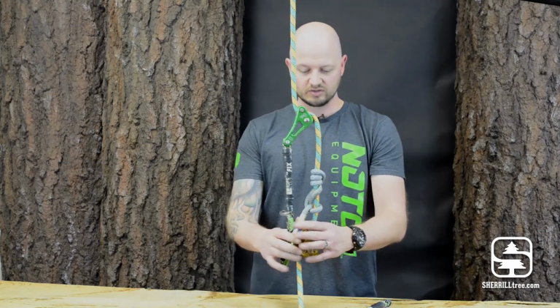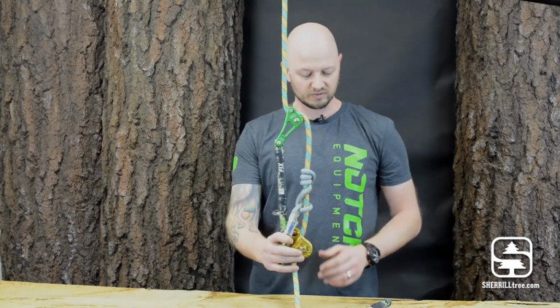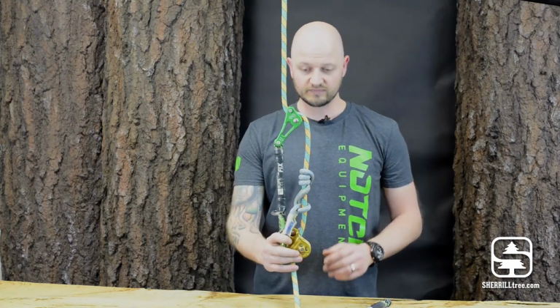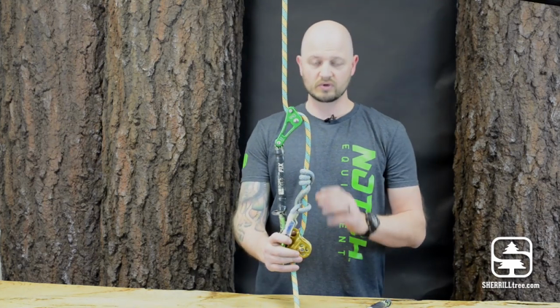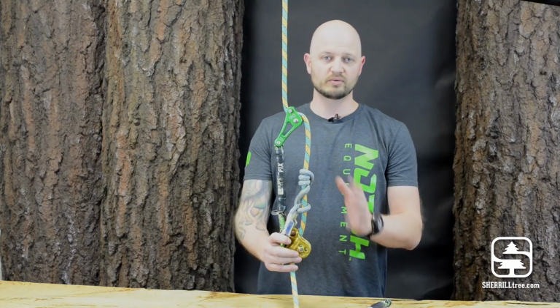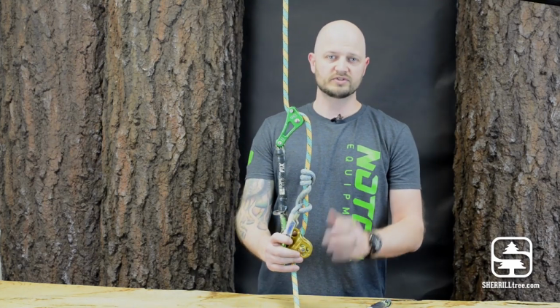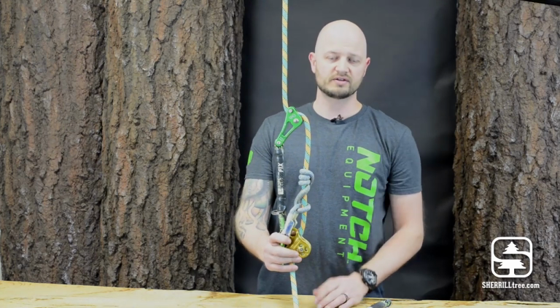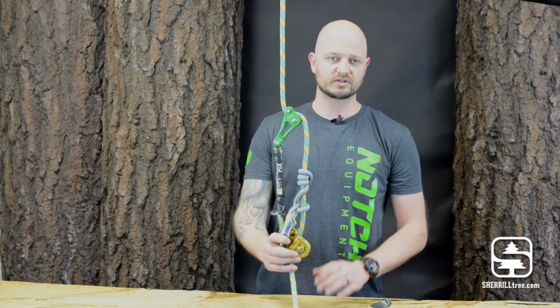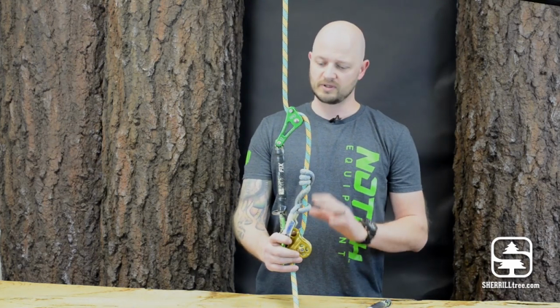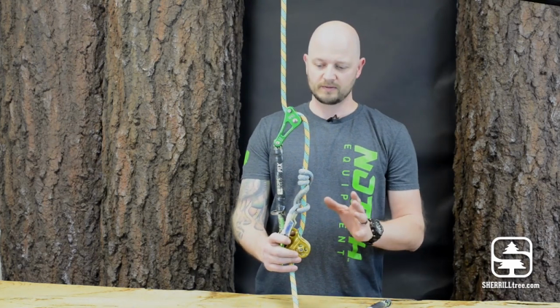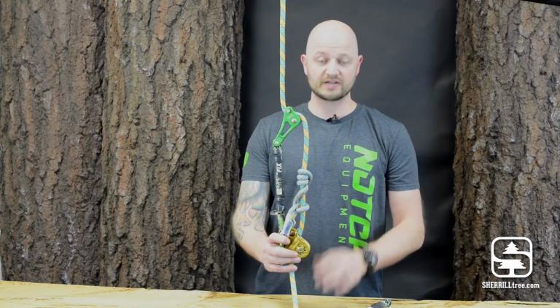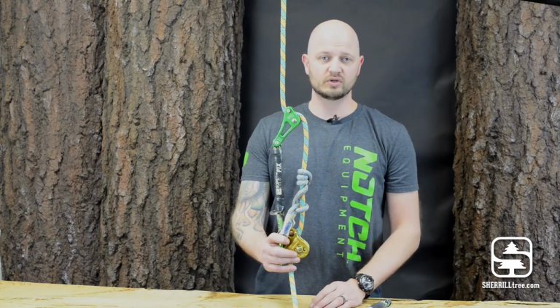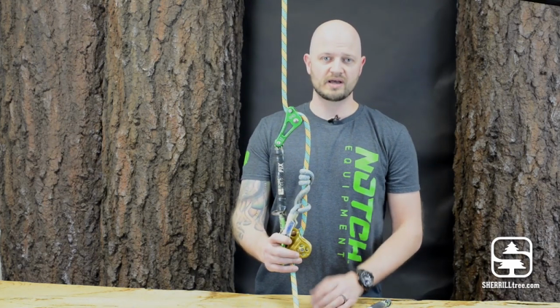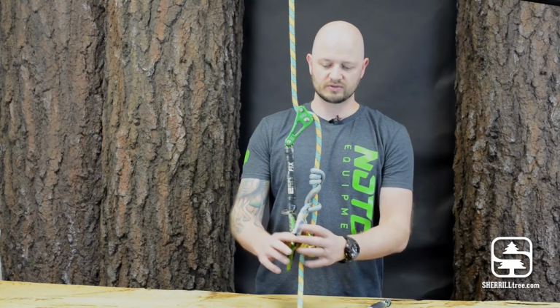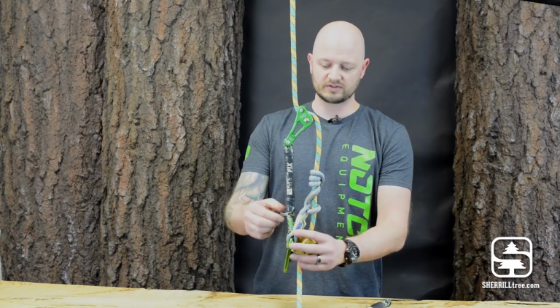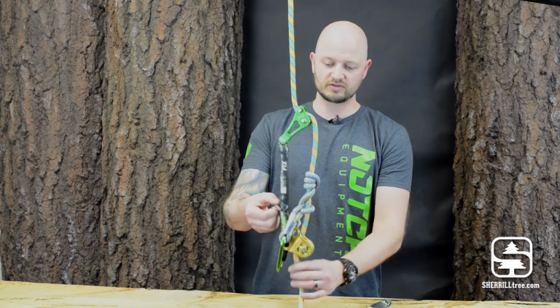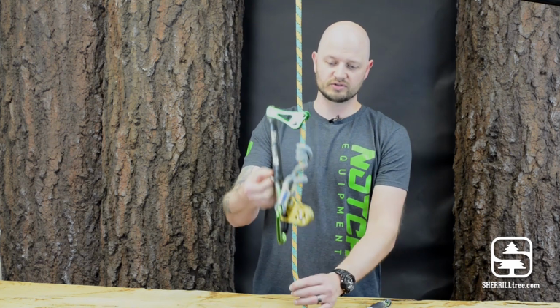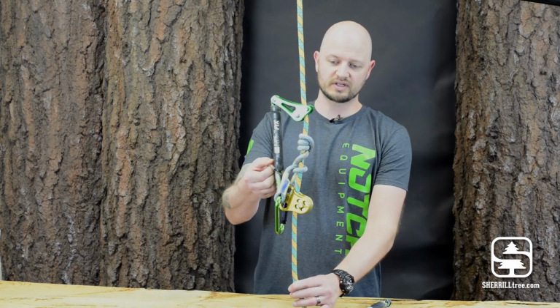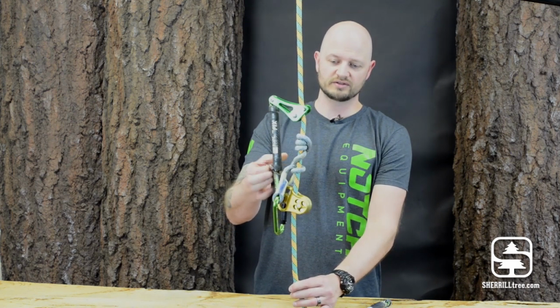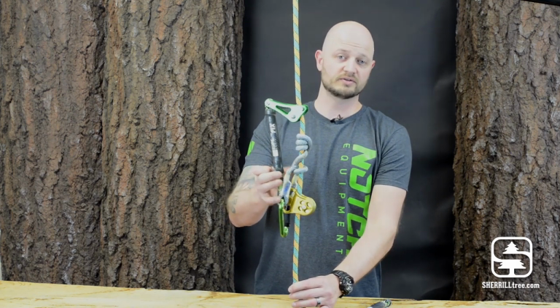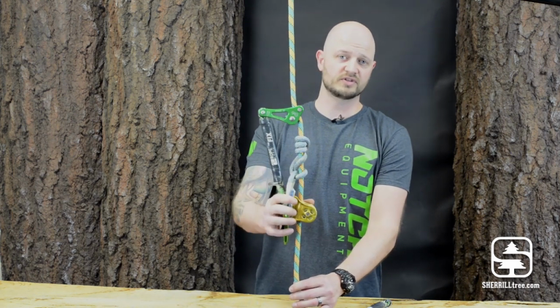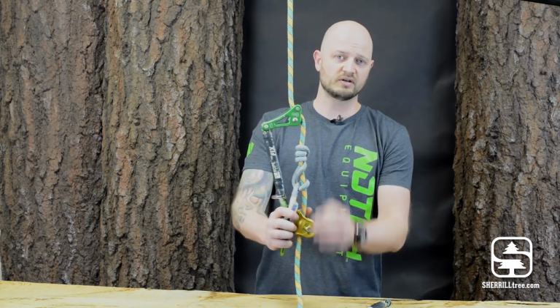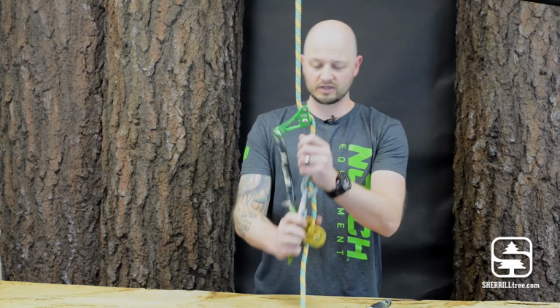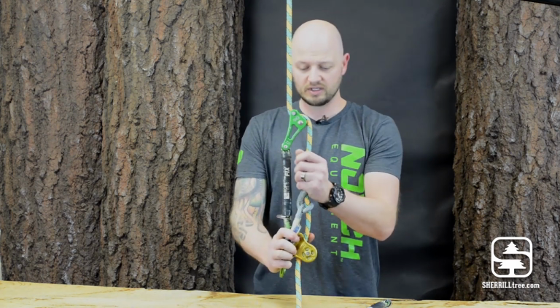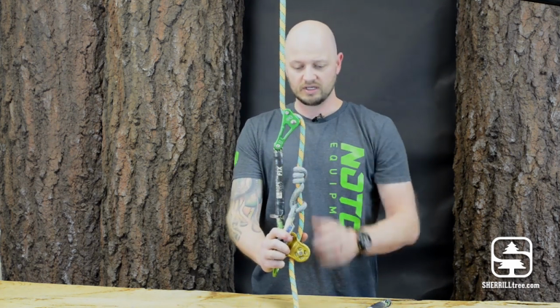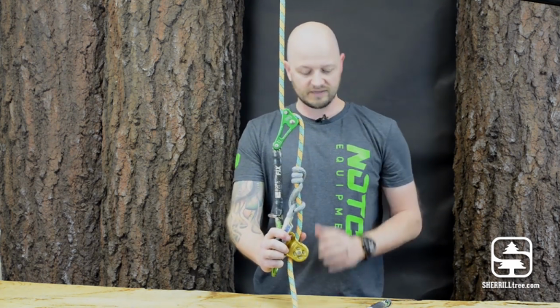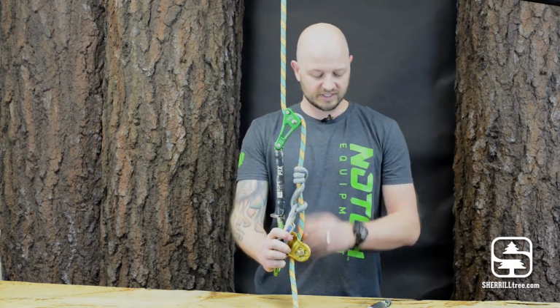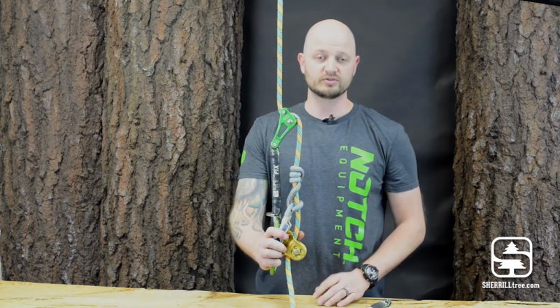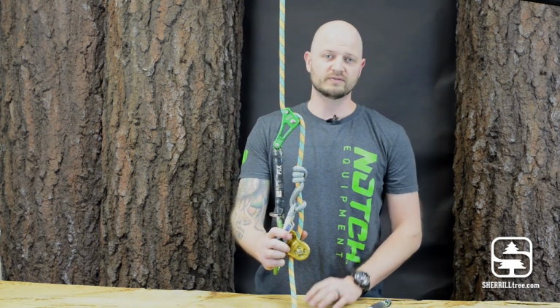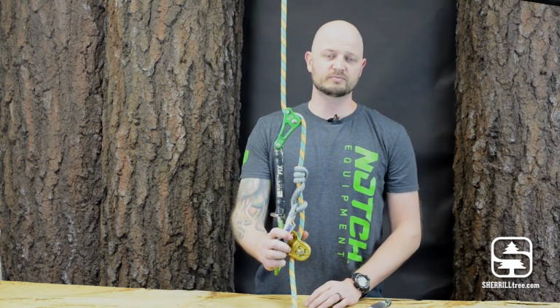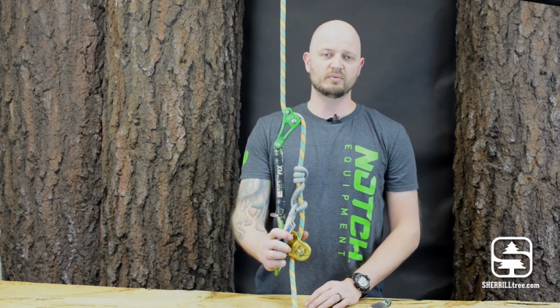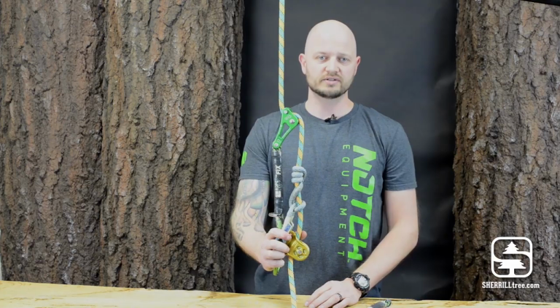So if you're looking for a rope wrench tether that's going to last you a long time and fix all the solutions that the other tethers on the market present, definitely take a close look at the Fixed Tether by RopeLogic.